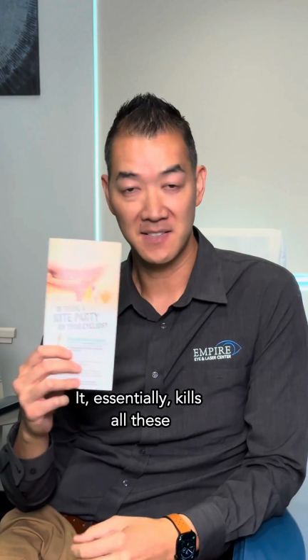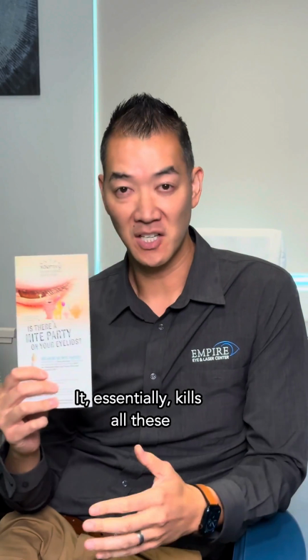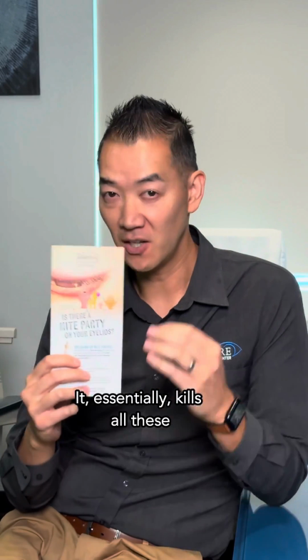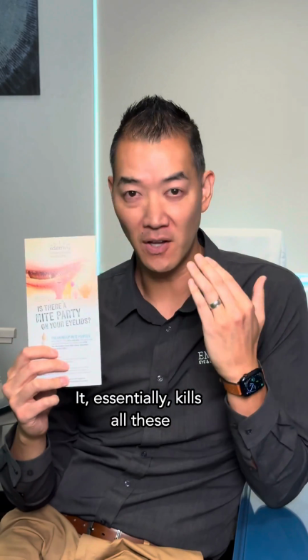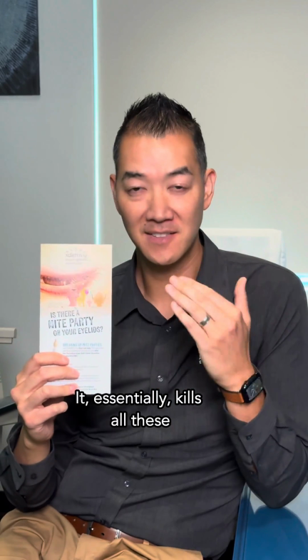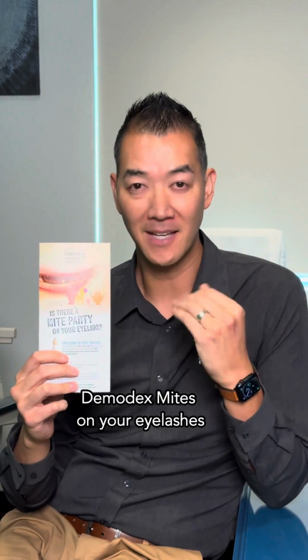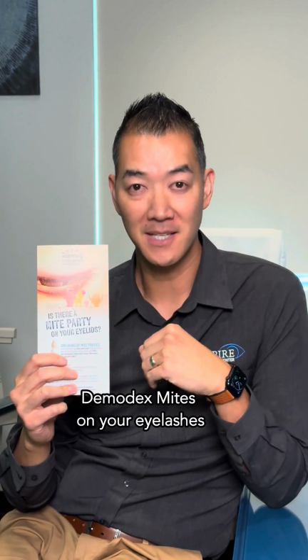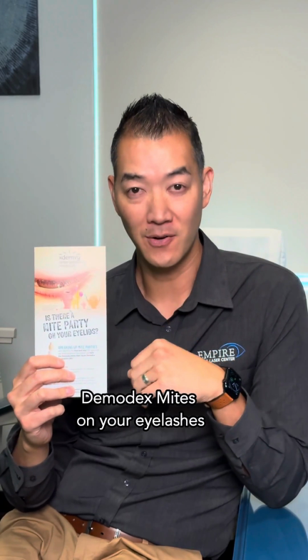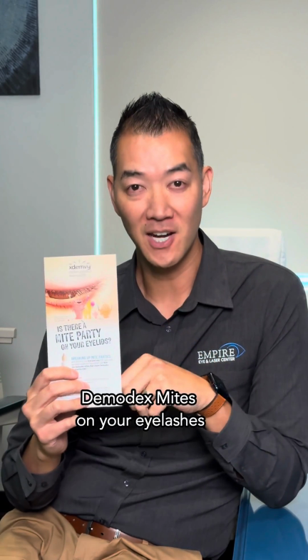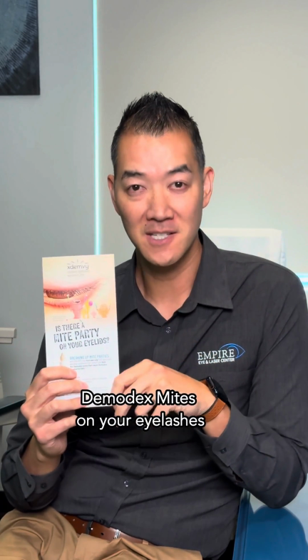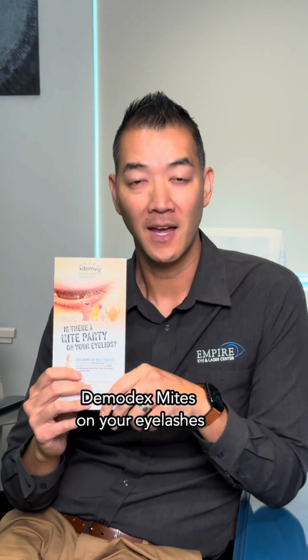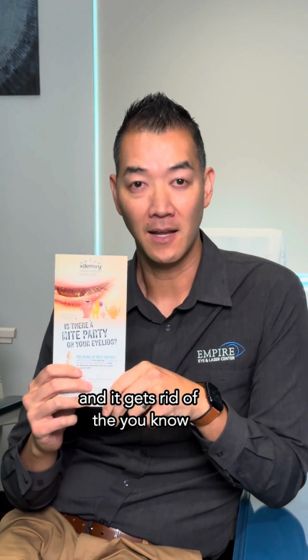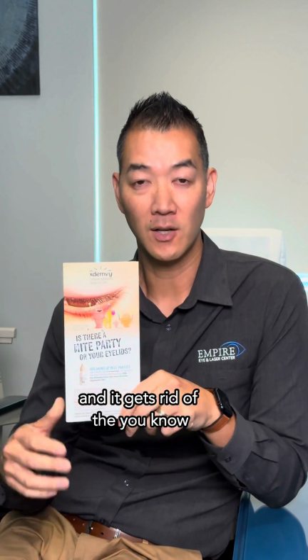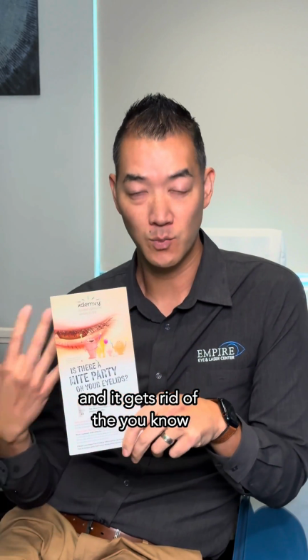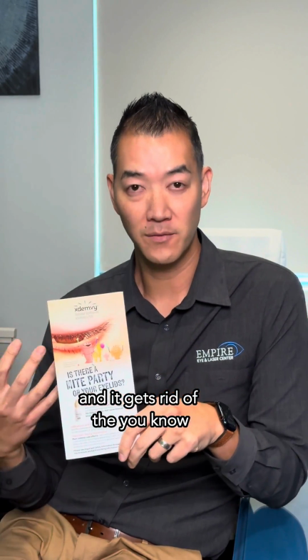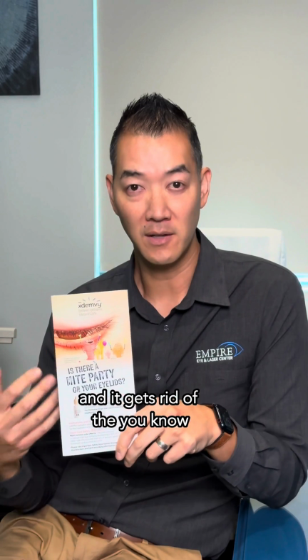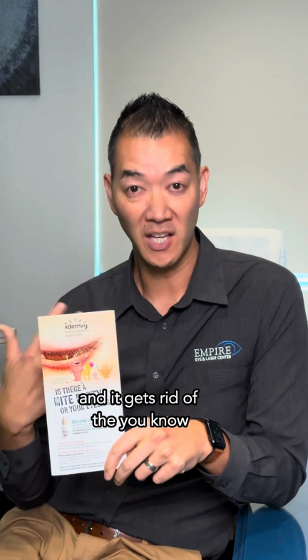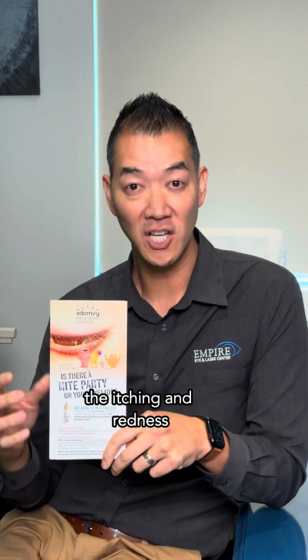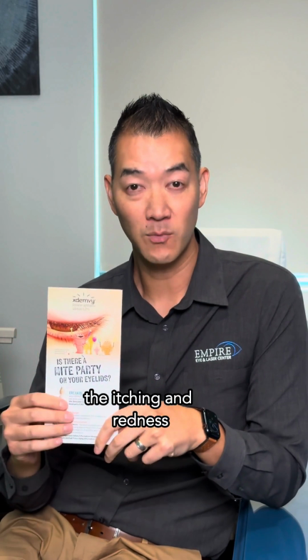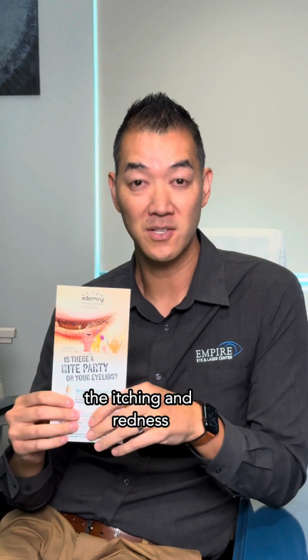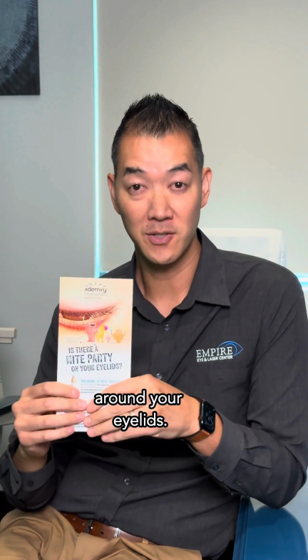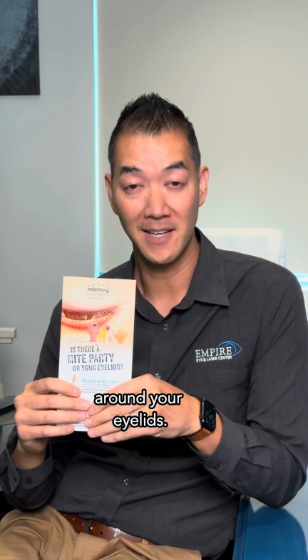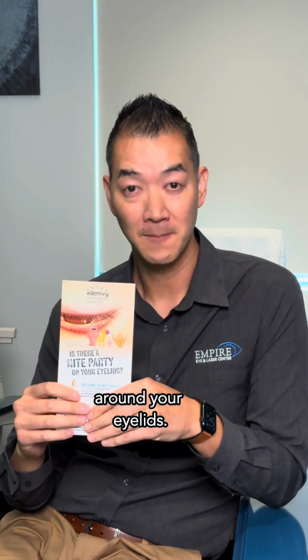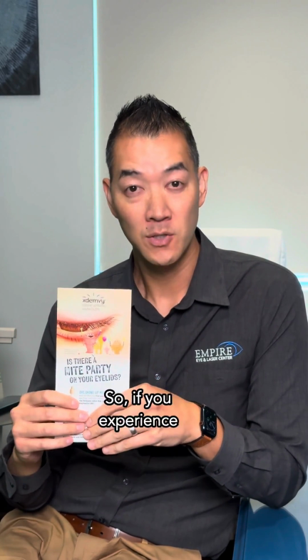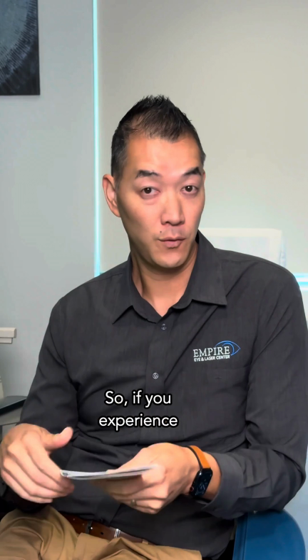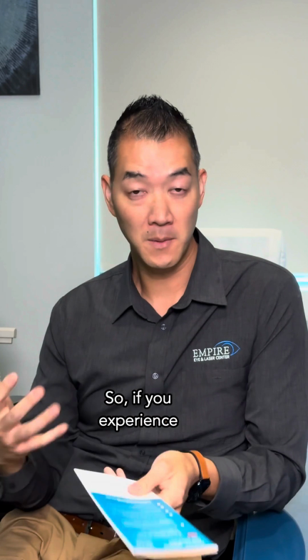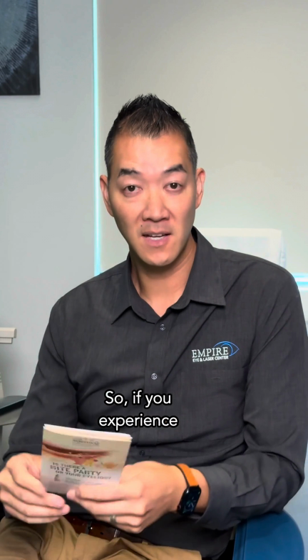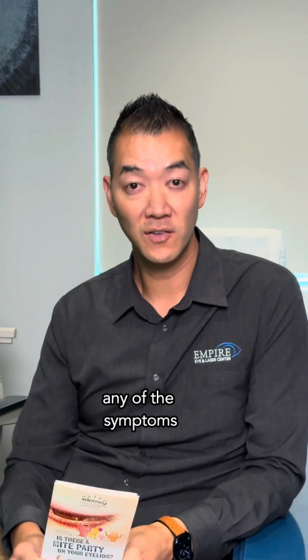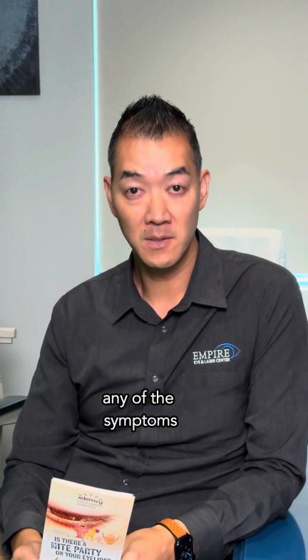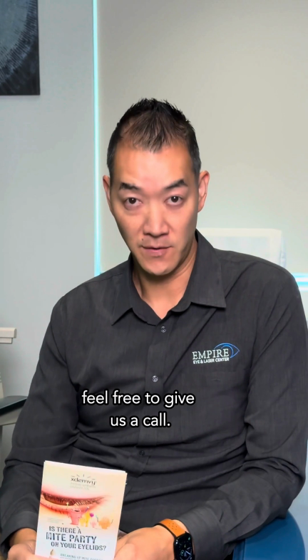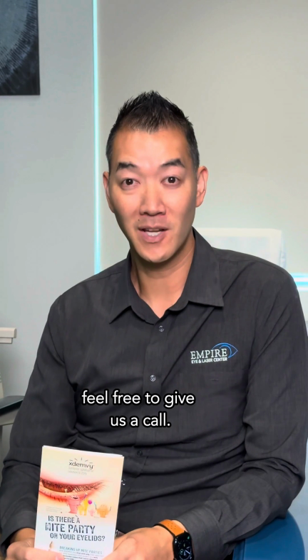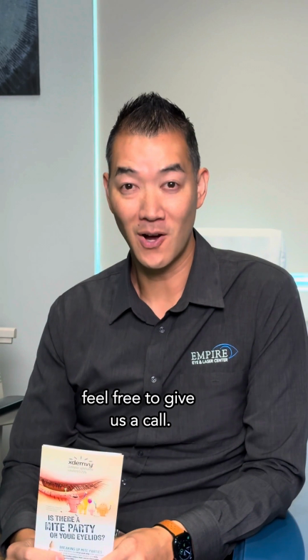It essentially kills all these demodex mites on your eyelashes and gets rid of the itching and redness around your eyelids. So if you experience any of these symptoms, feel free to give us a call.